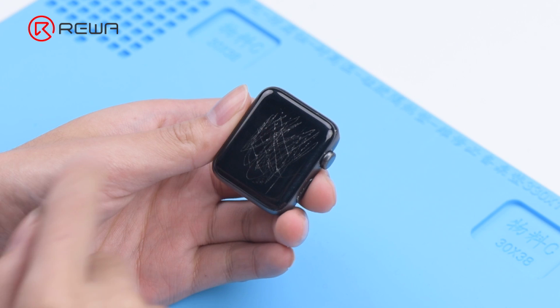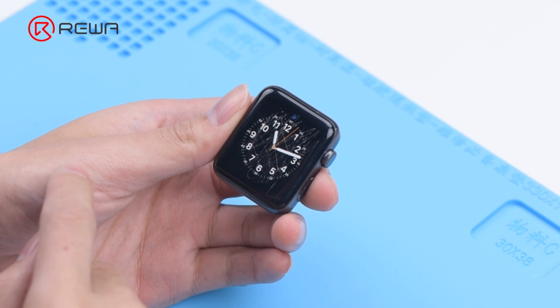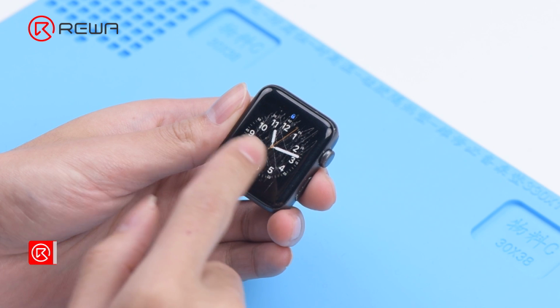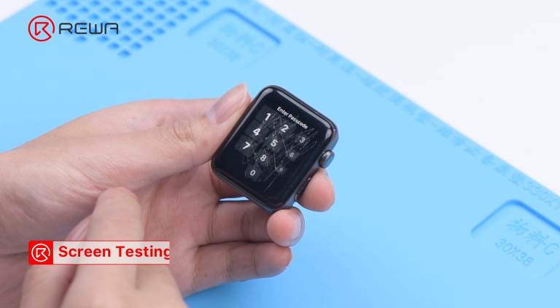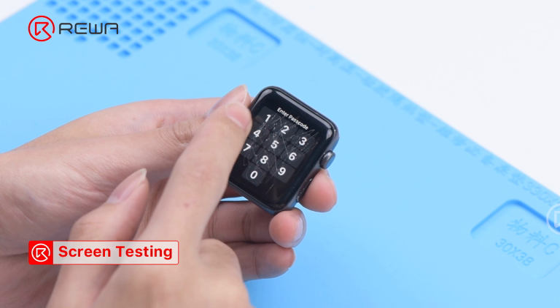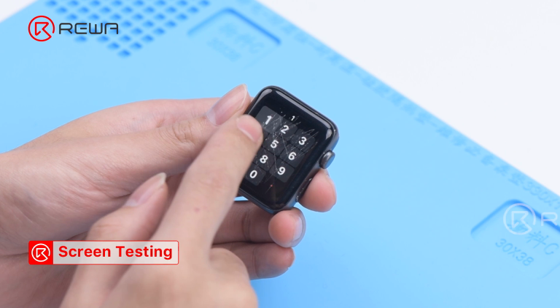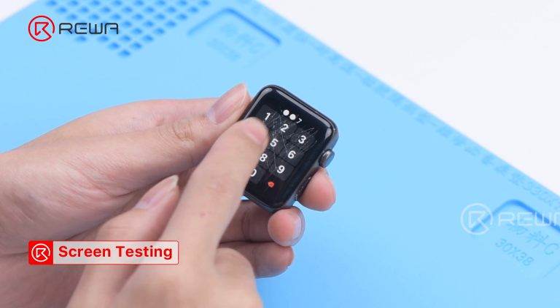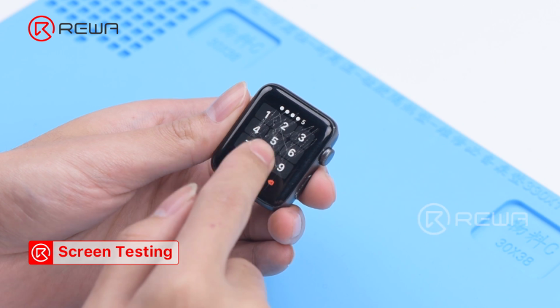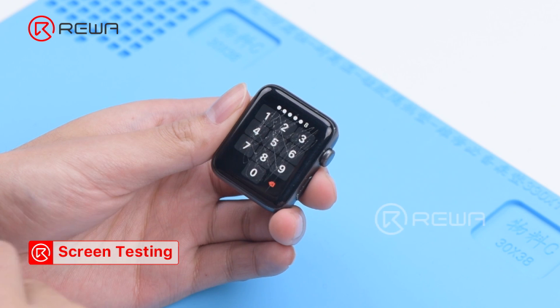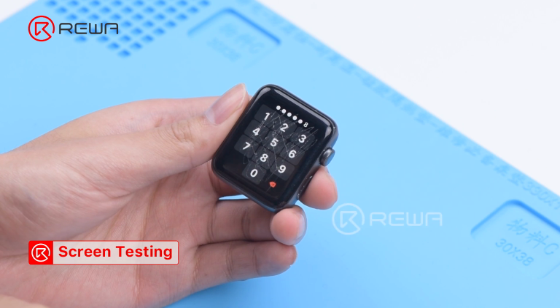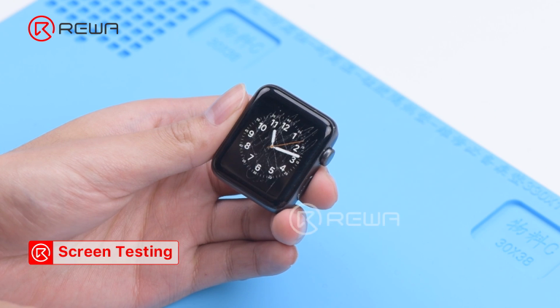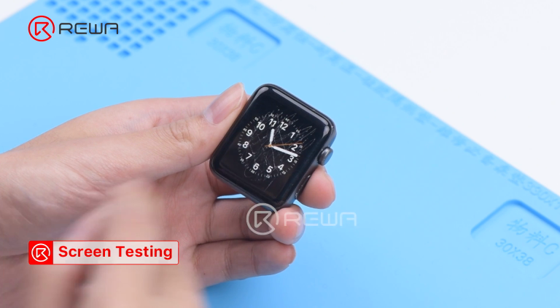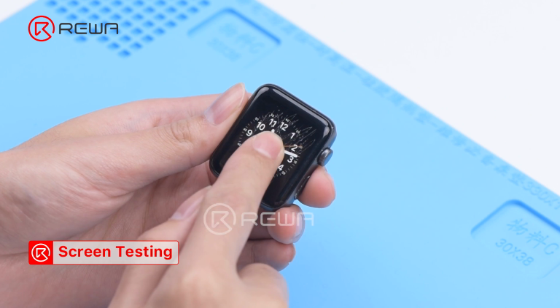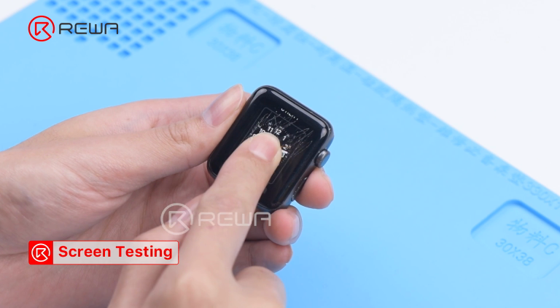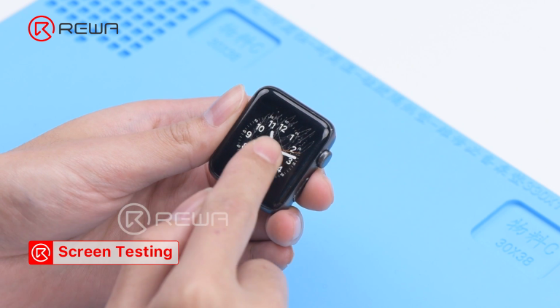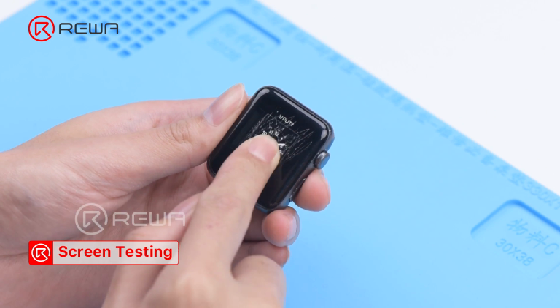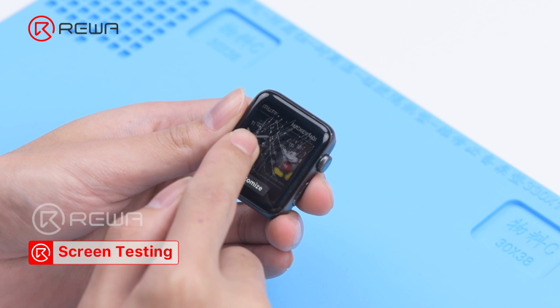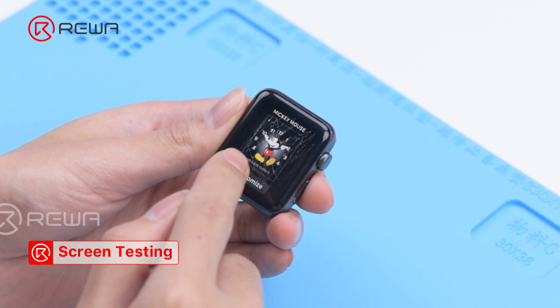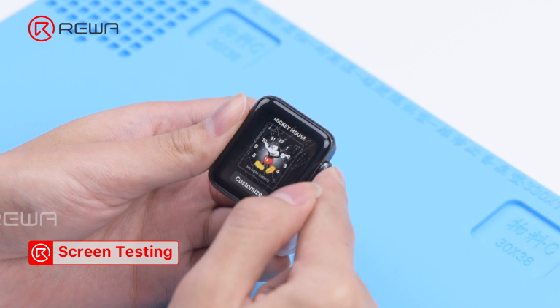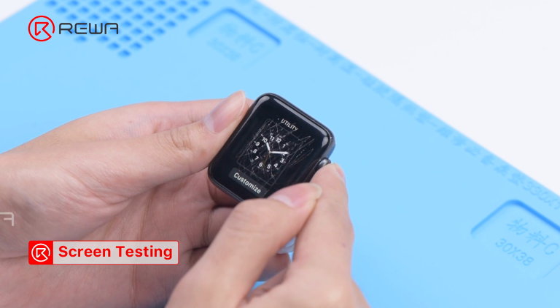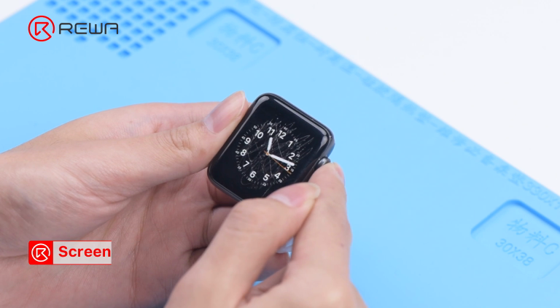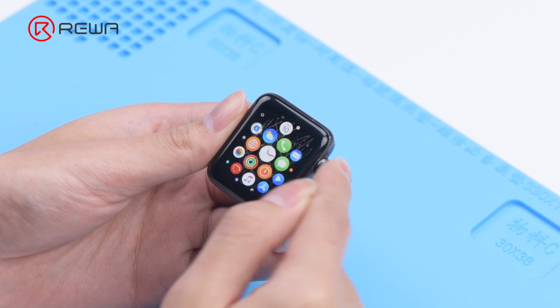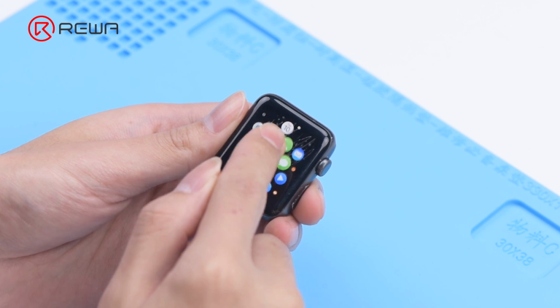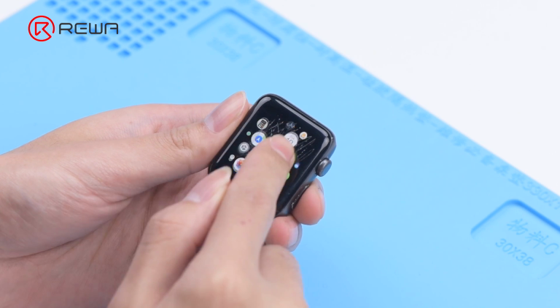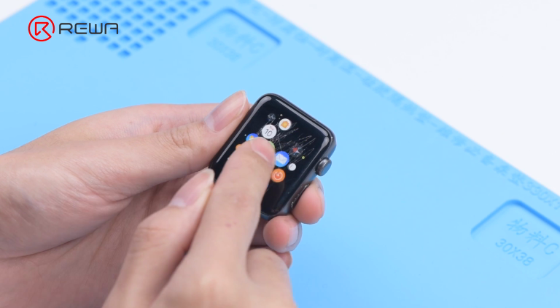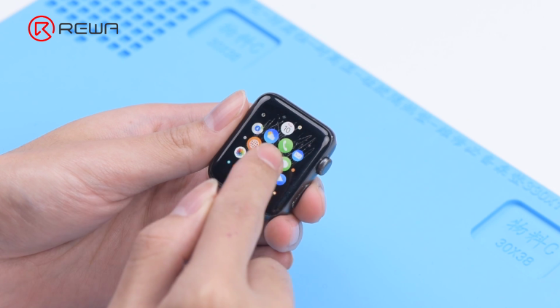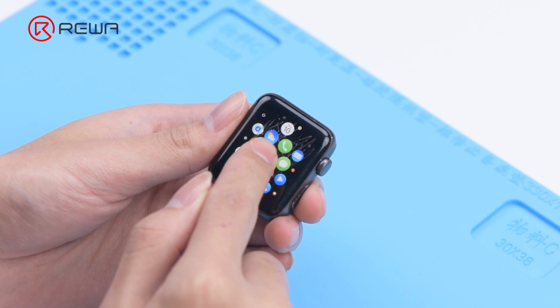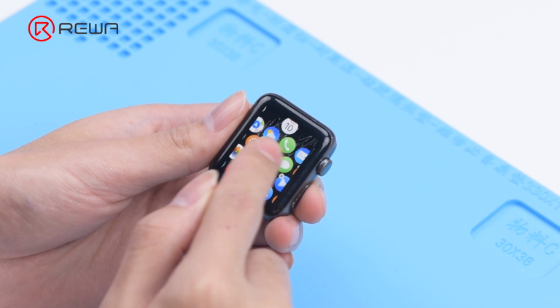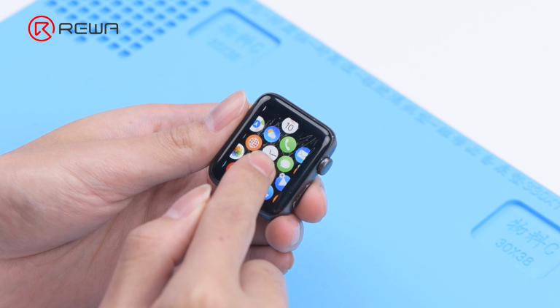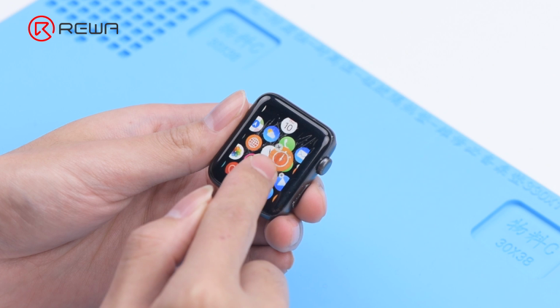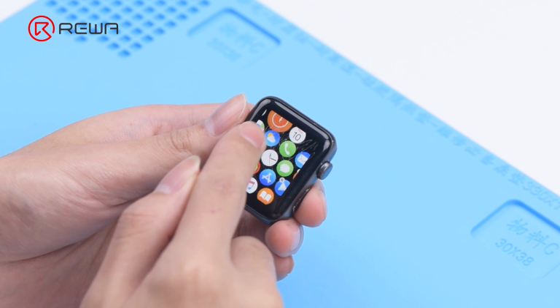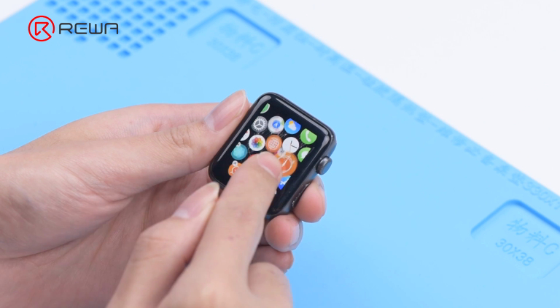First of all, test the screen. The touch, display, and force touch function well.